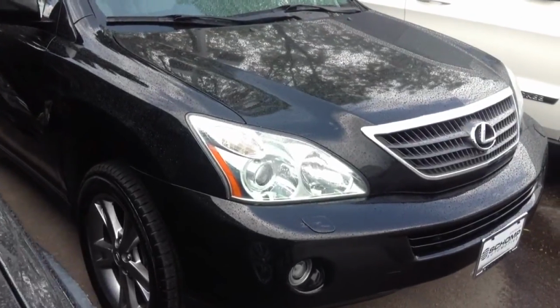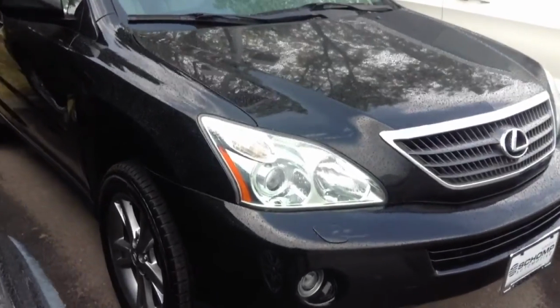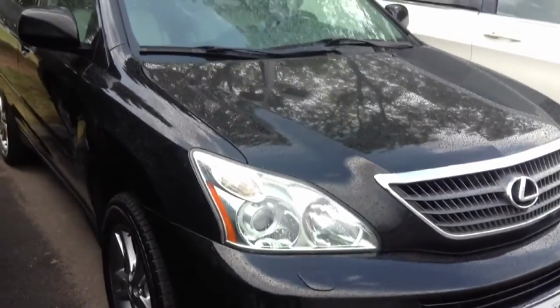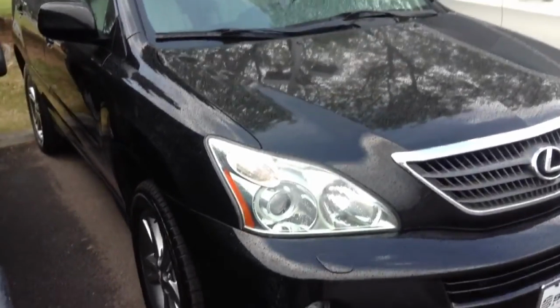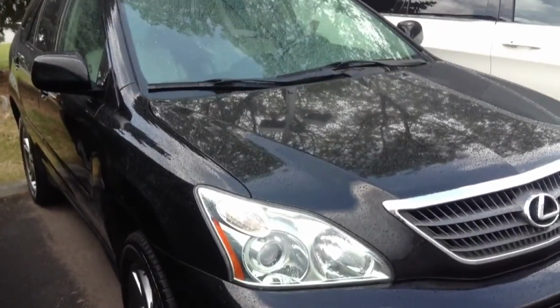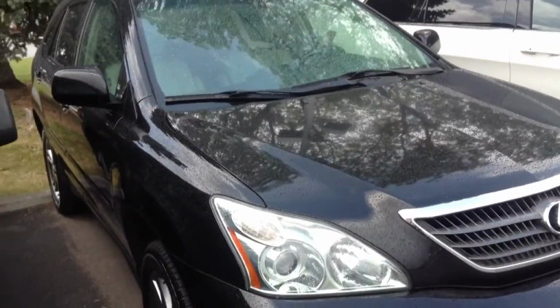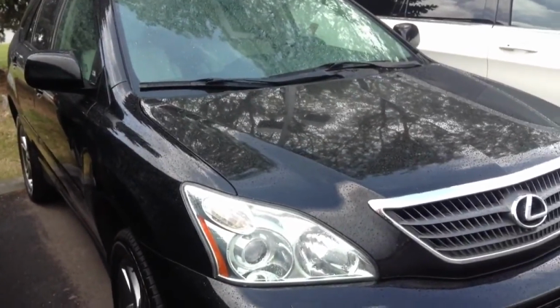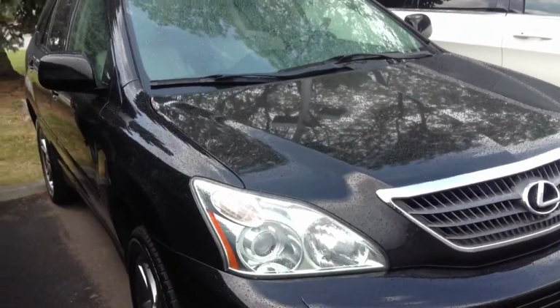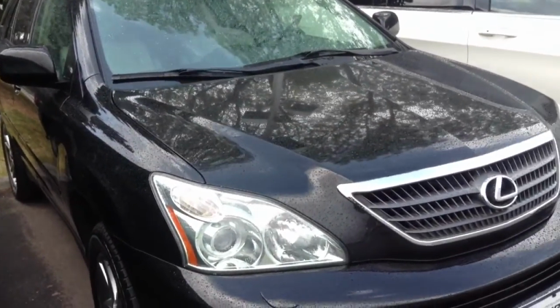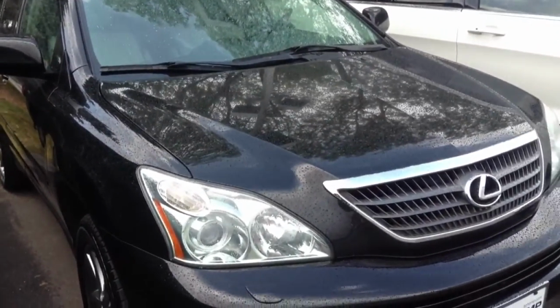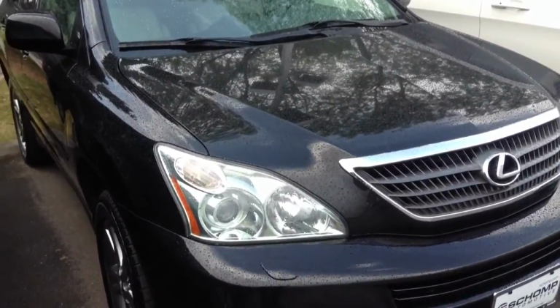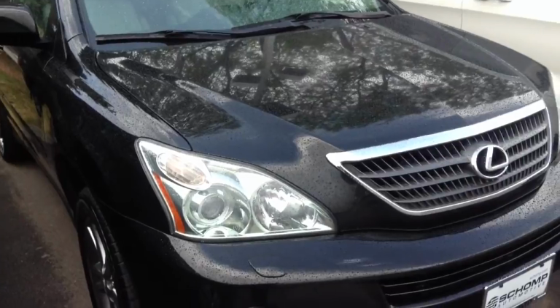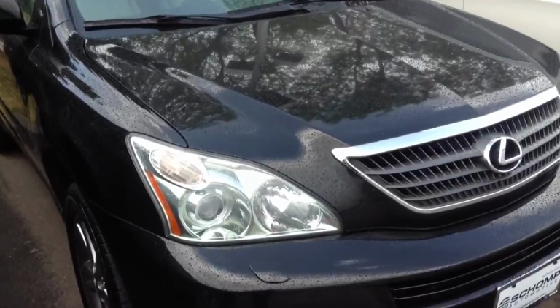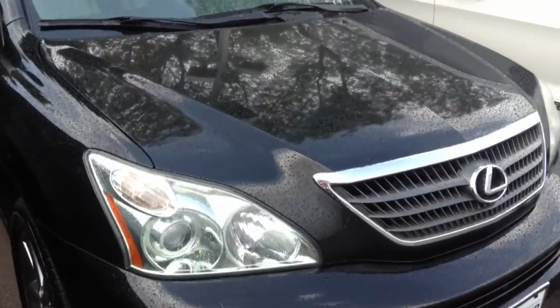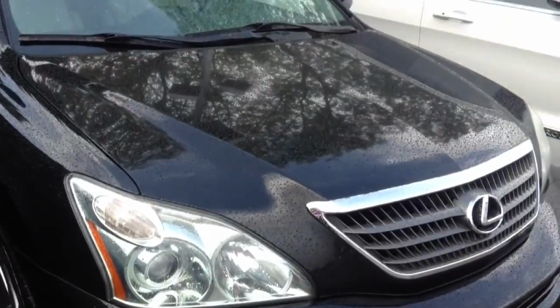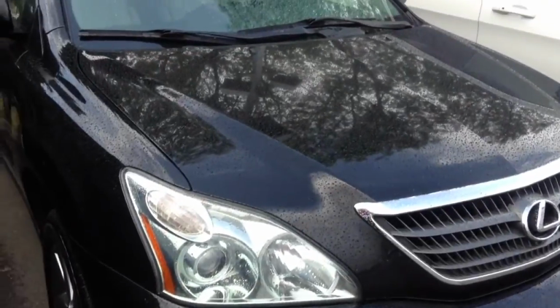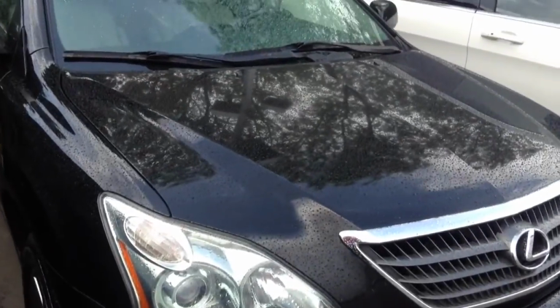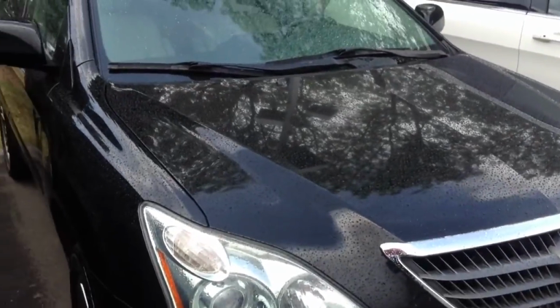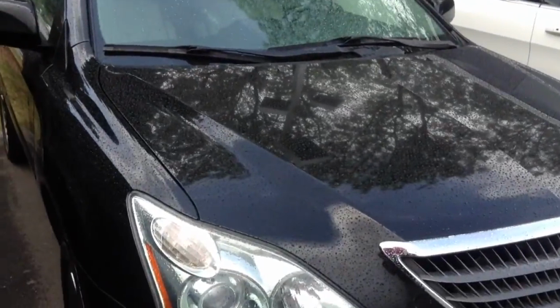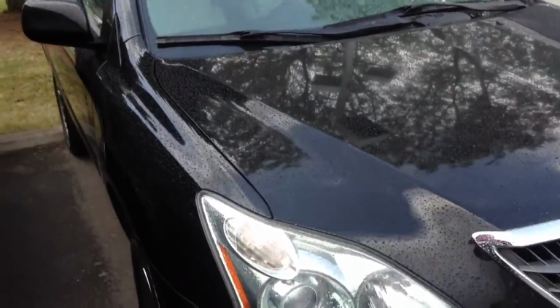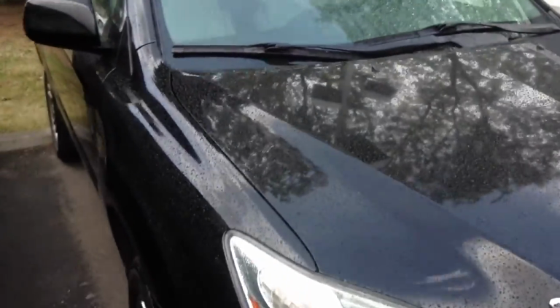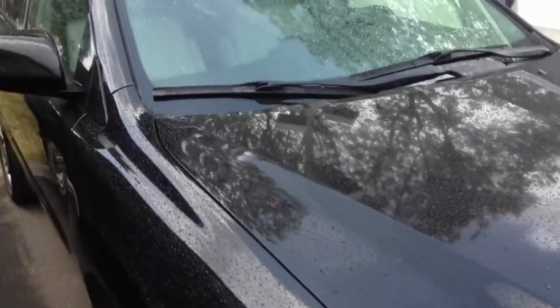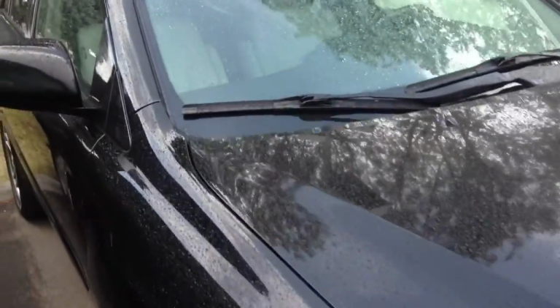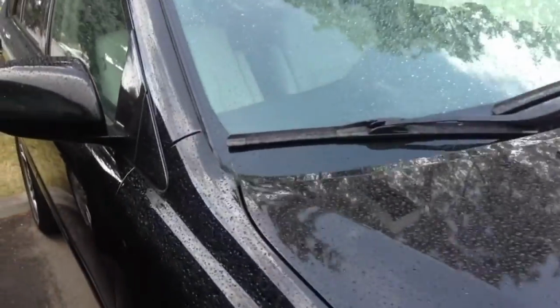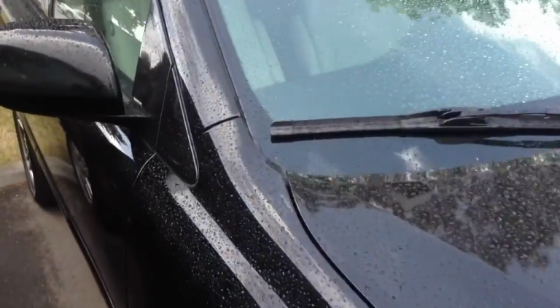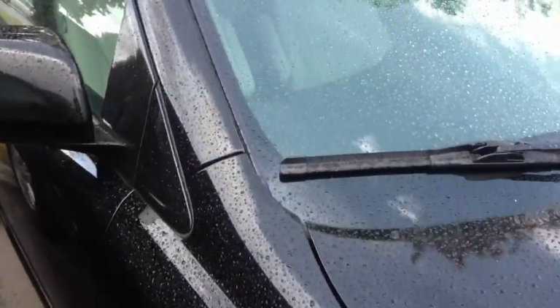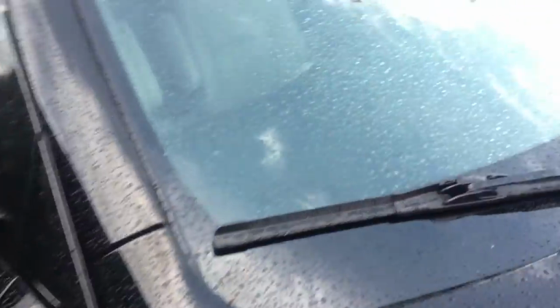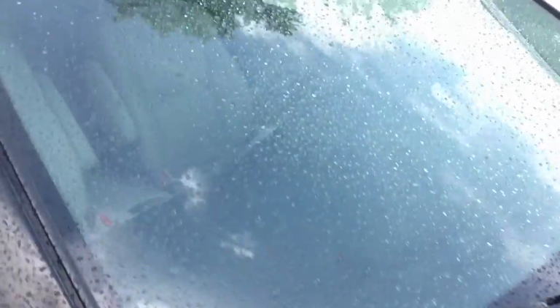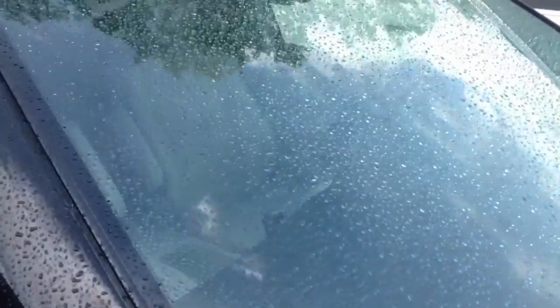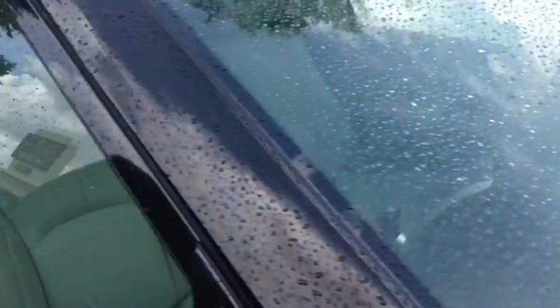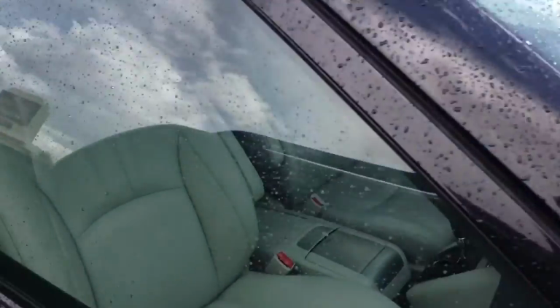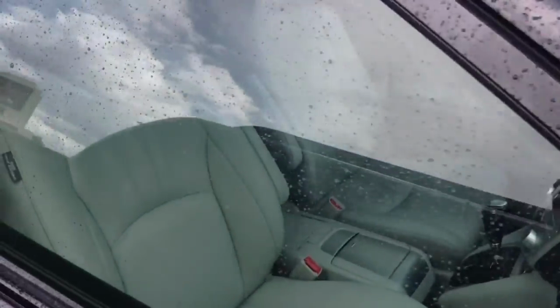Hi, it's Nick from Shopped Media. I just want to take a quick video of the Lexus for you here. It is raining a little bit so I'm gonna try to keep it short so as to save the iPad. It is black, looks like the exterior is in really nice shape.